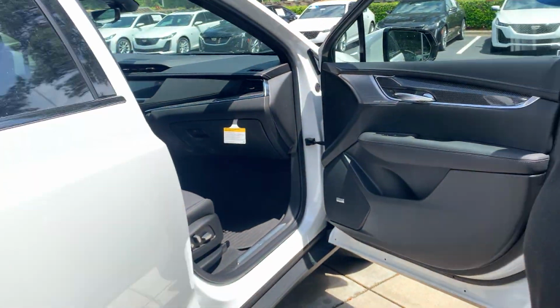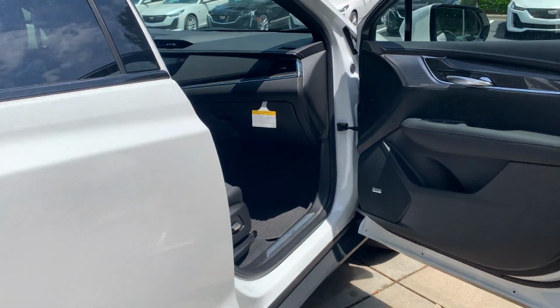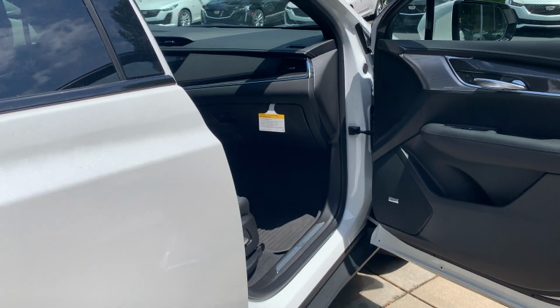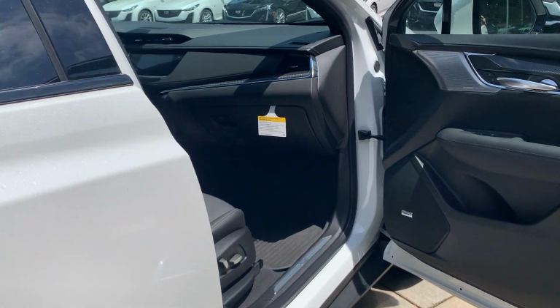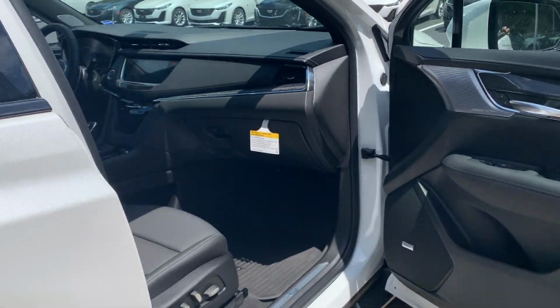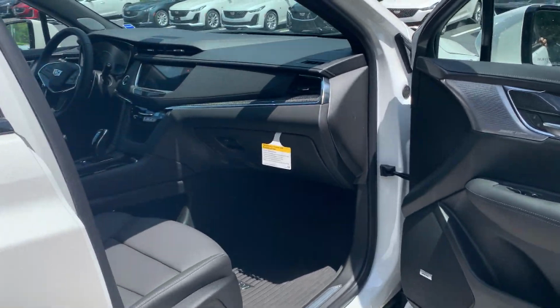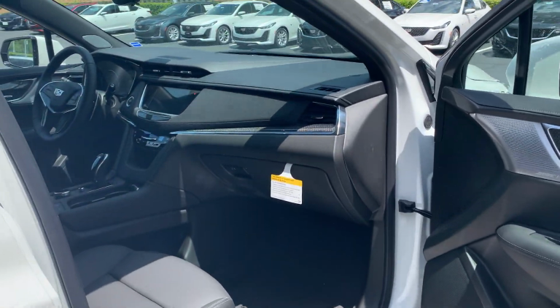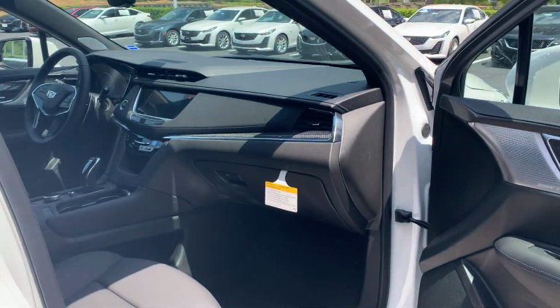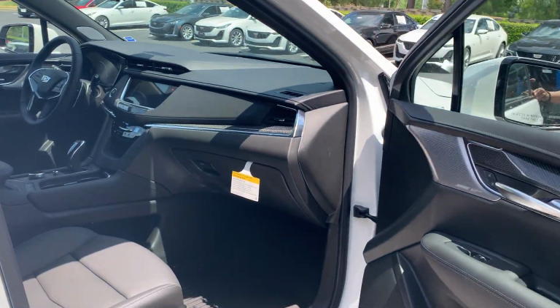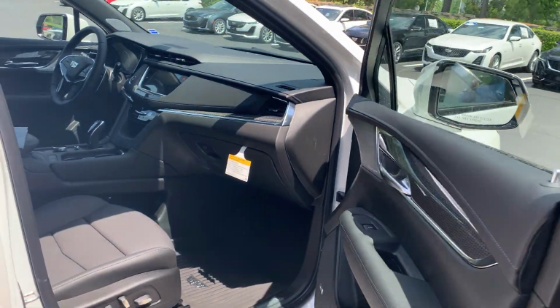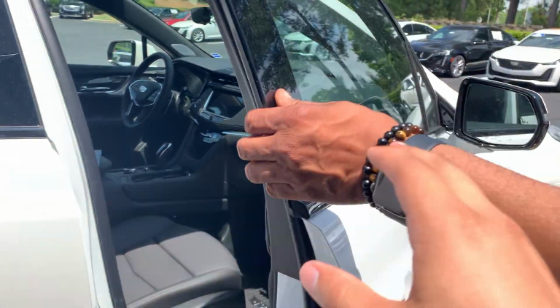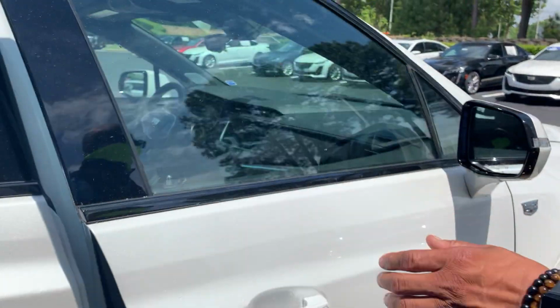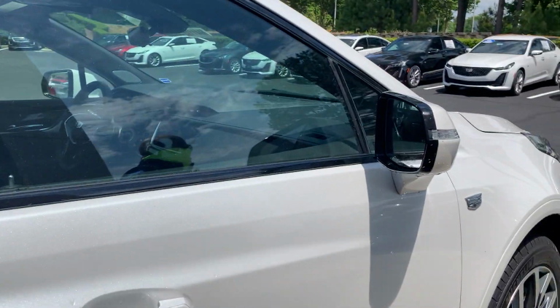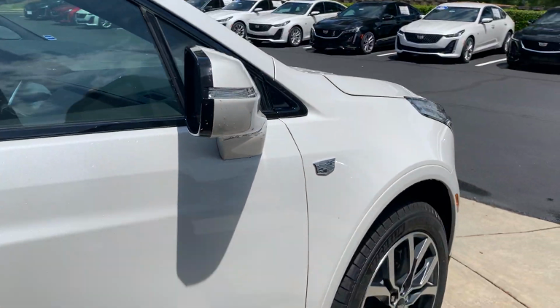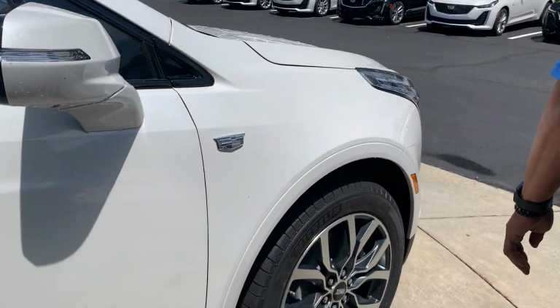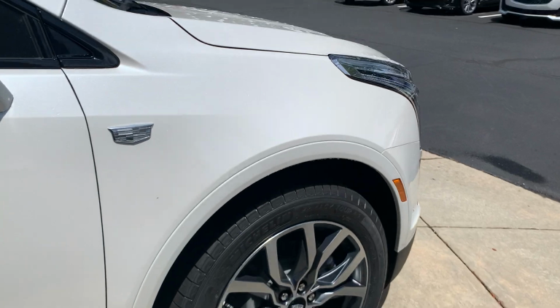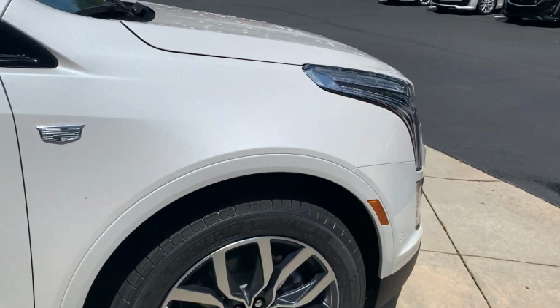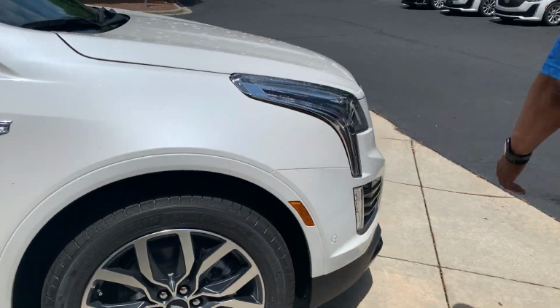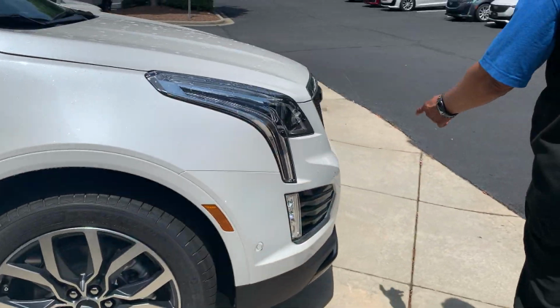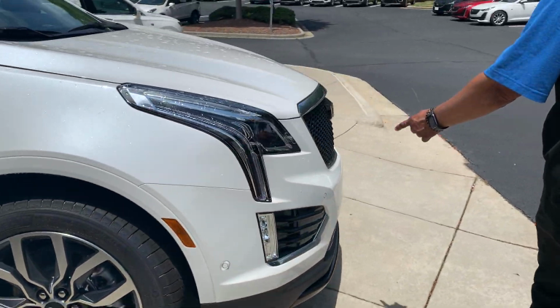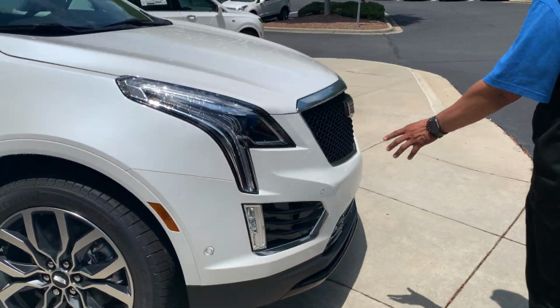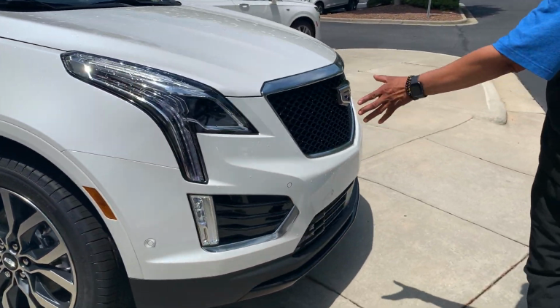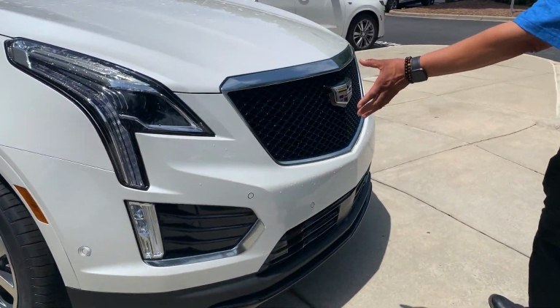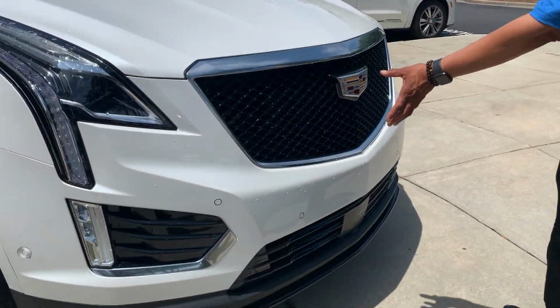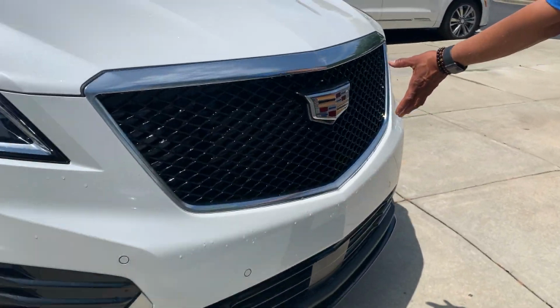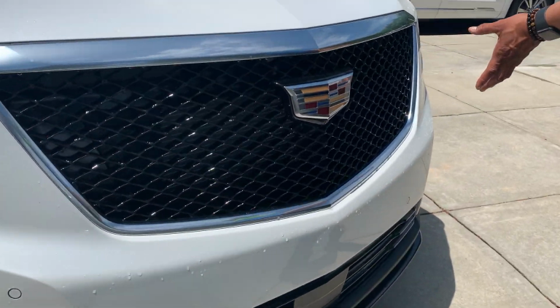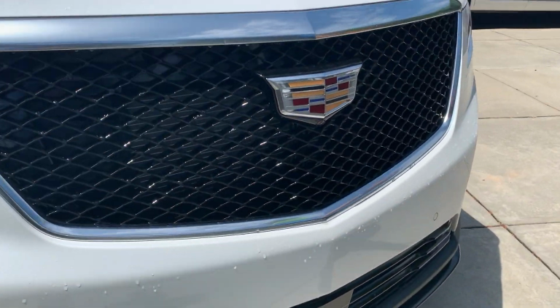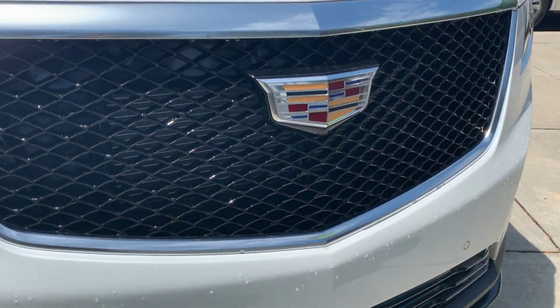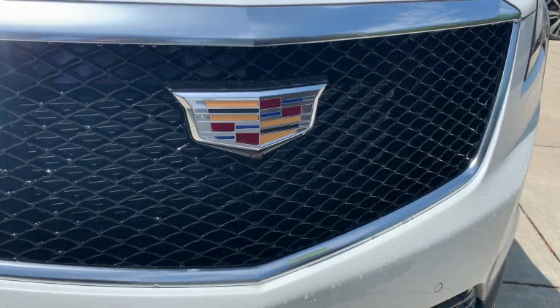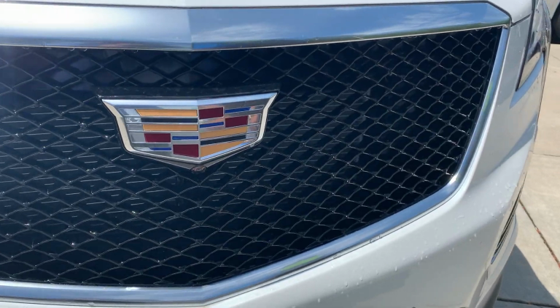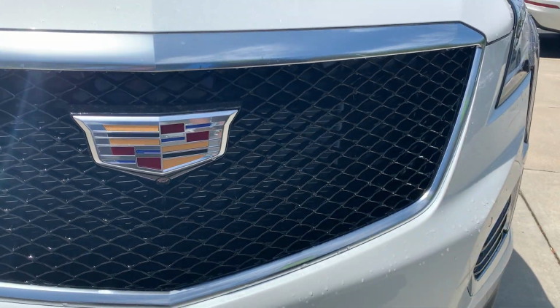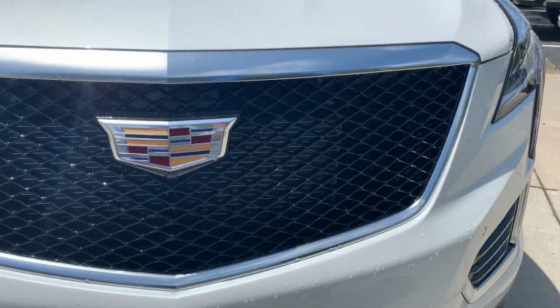Also, as you can see with the Sport trim, you get the mesh cut grille — so a more aggressive look.